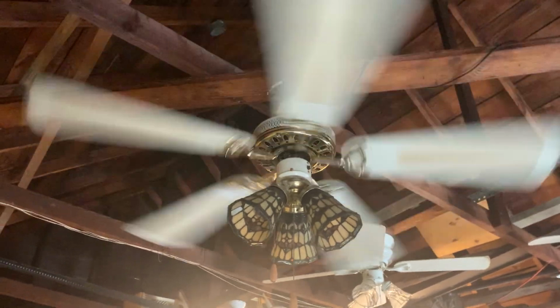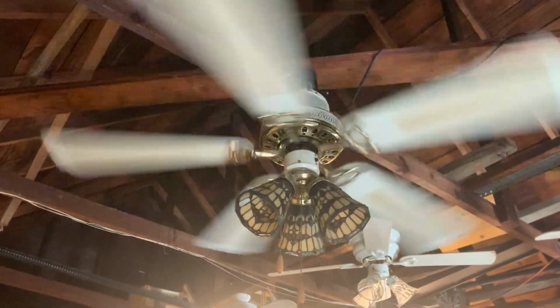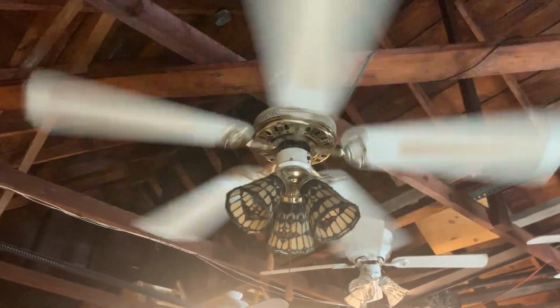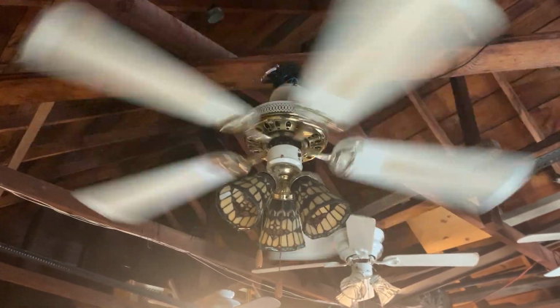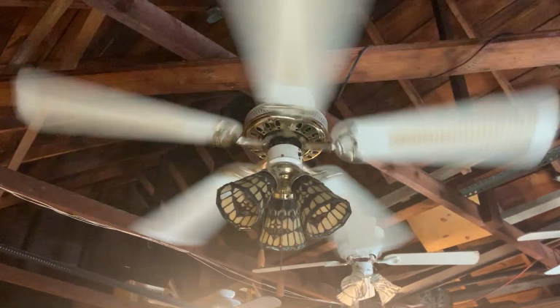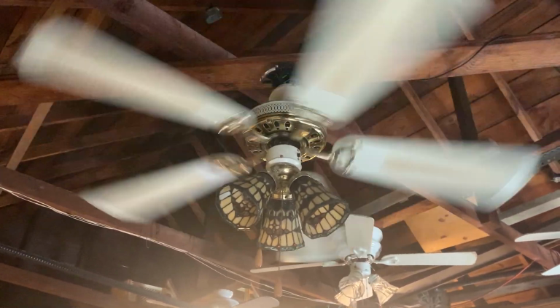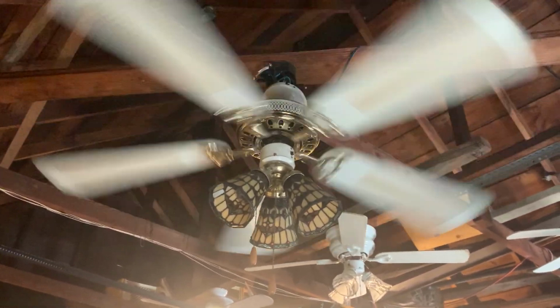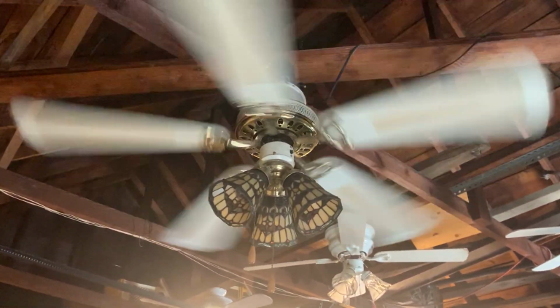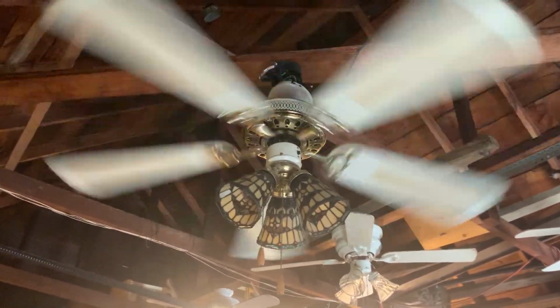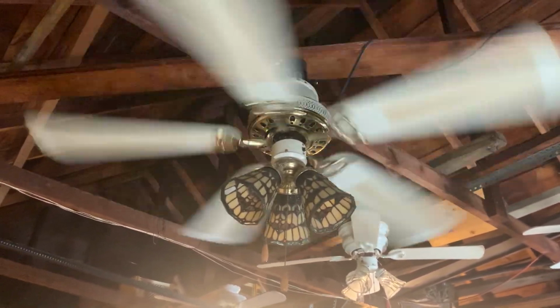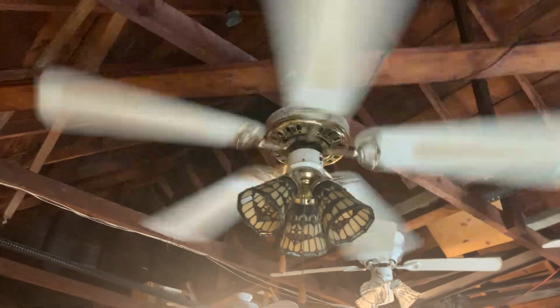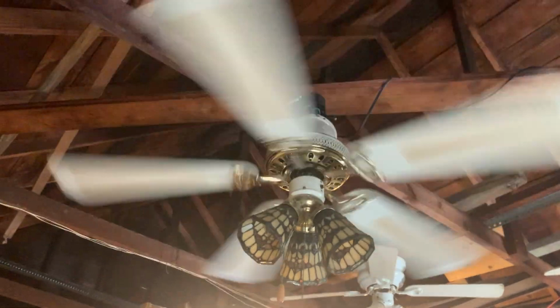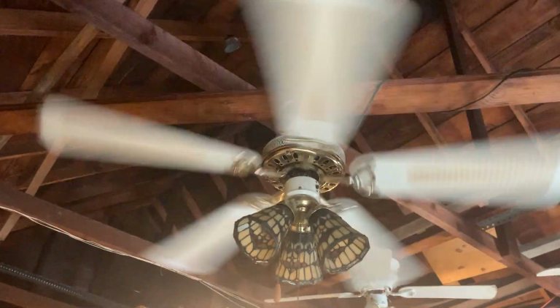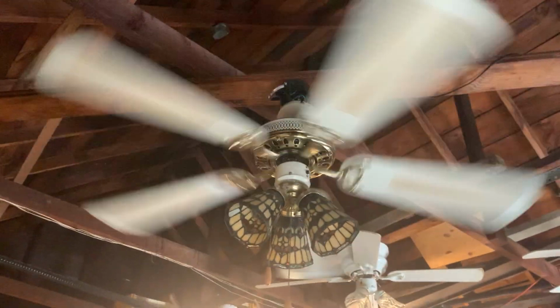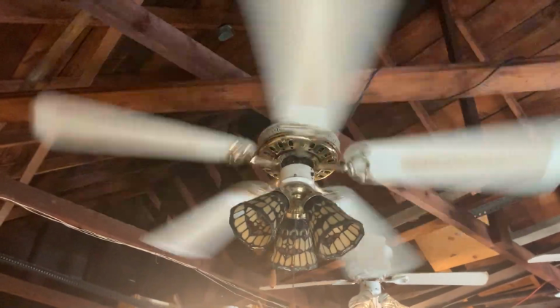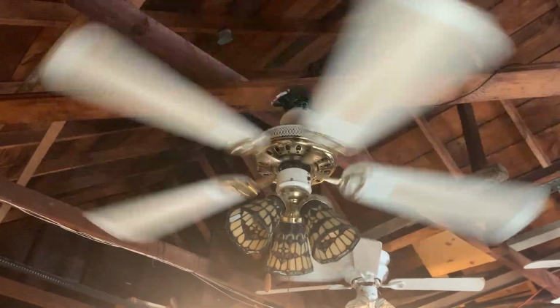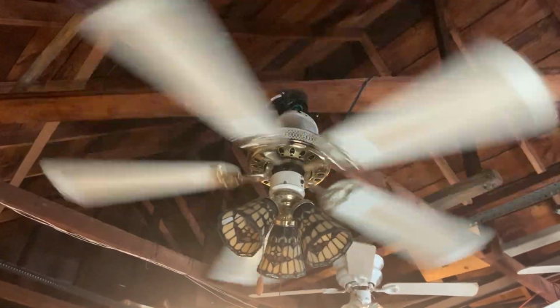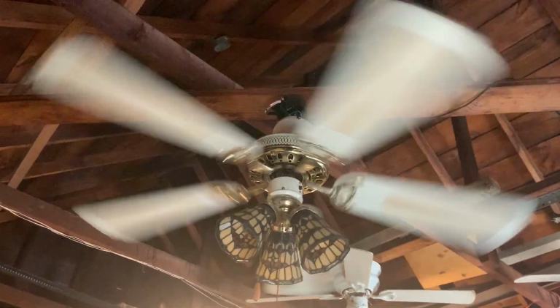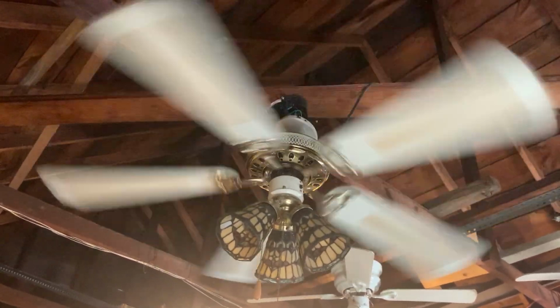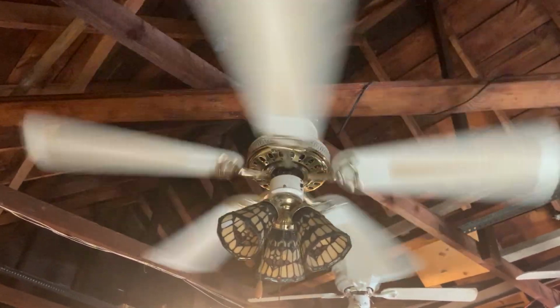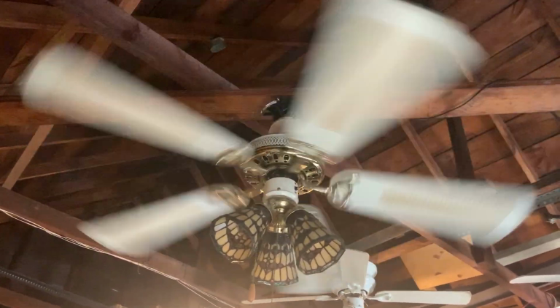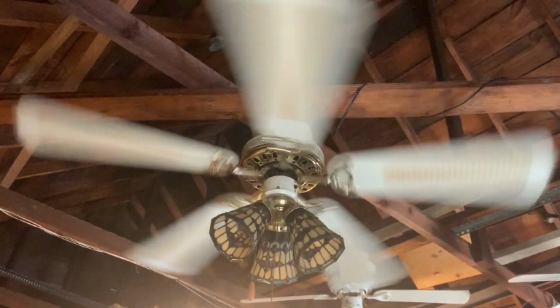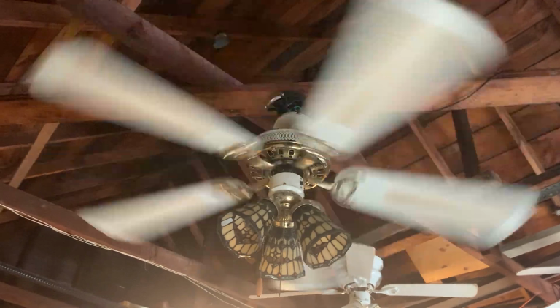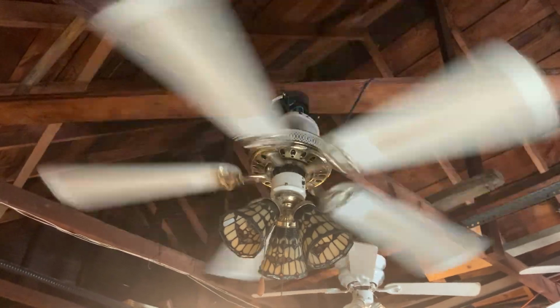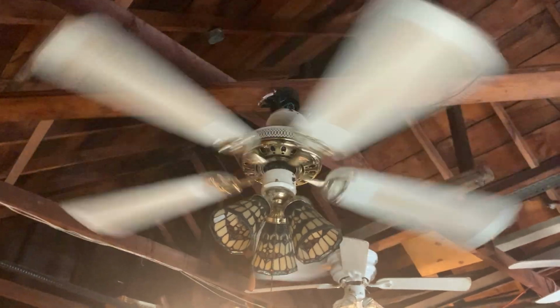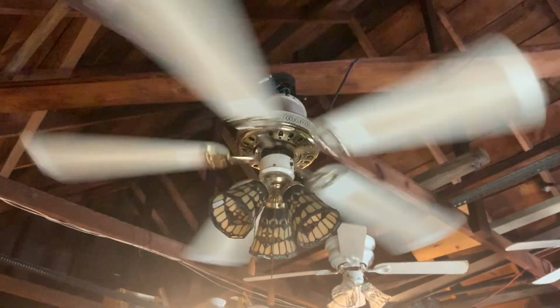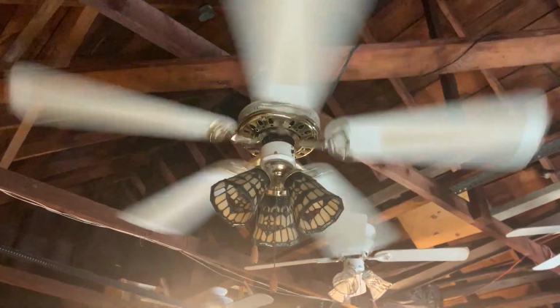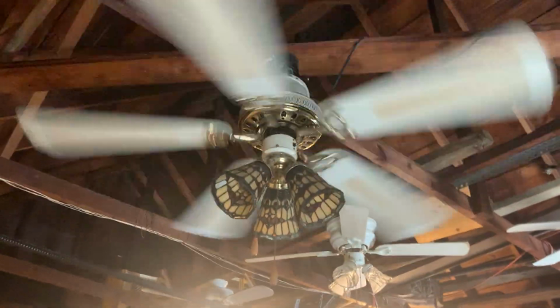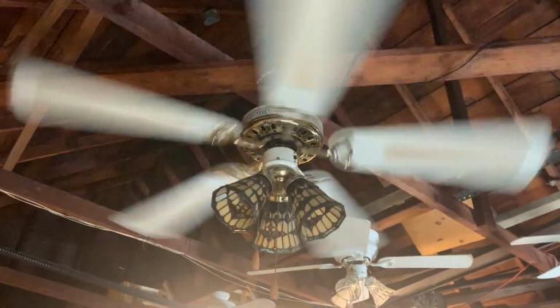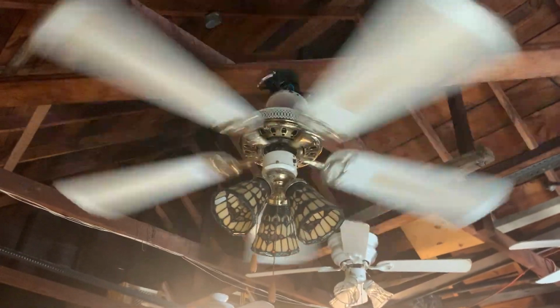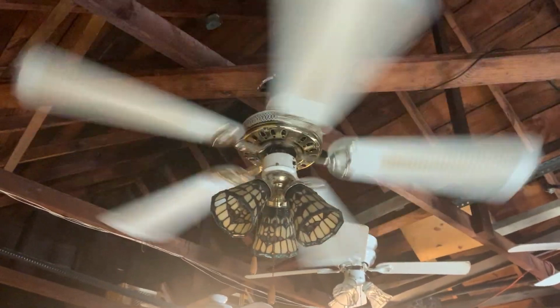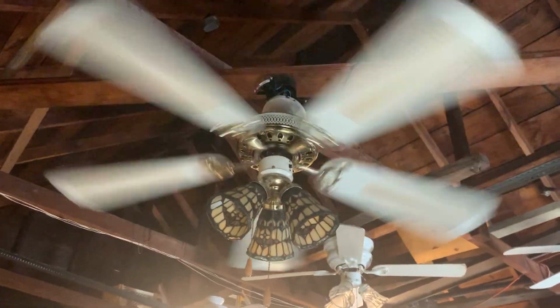I really don't know the RPMs of this fan, and I really don't know how many amps this fan puts out, because I should never have removed the sticker off the fan. I don't even know what I did with the sticker when I was 15 years old, going on 16, when I had this fan.